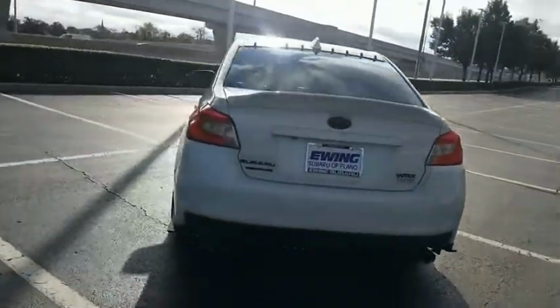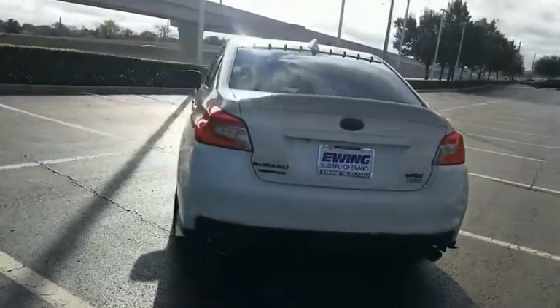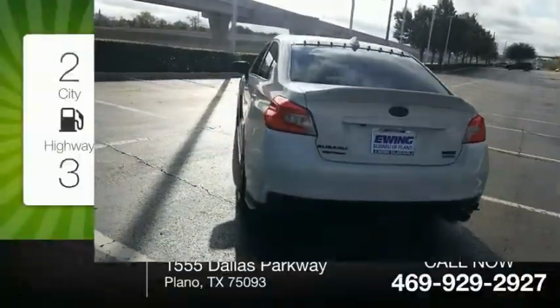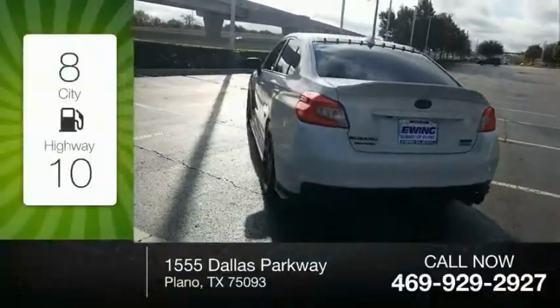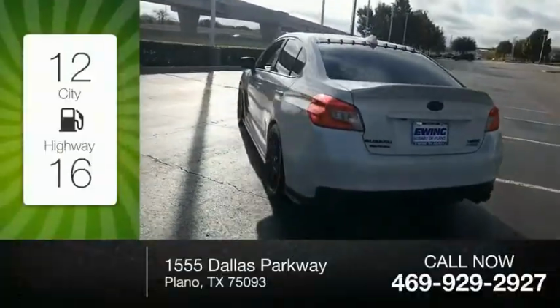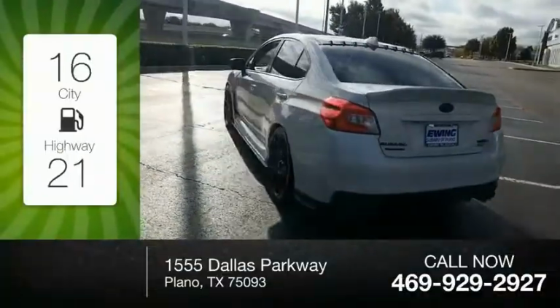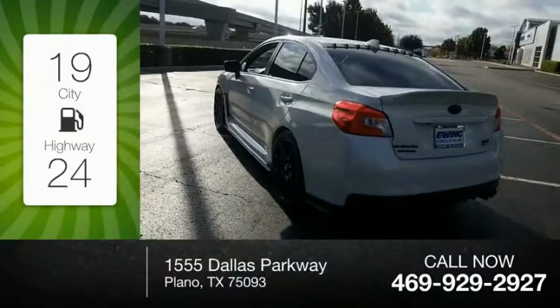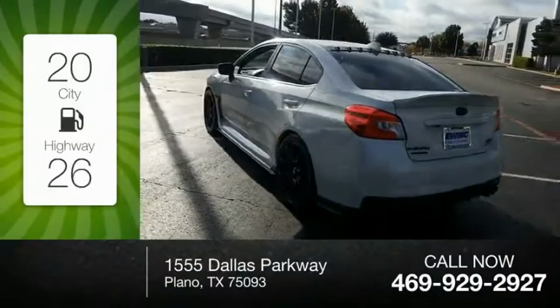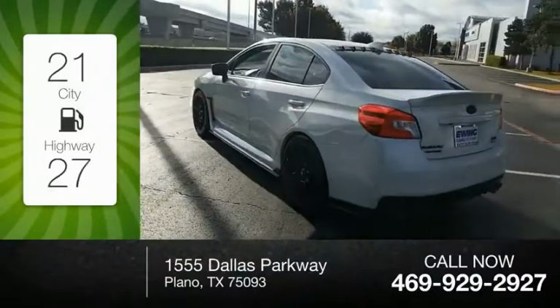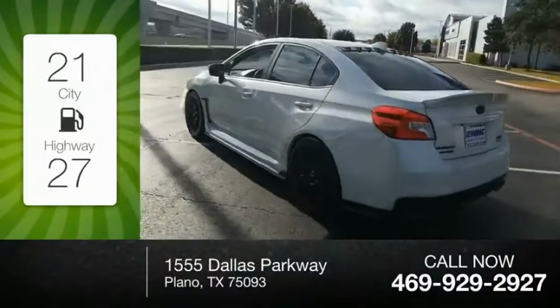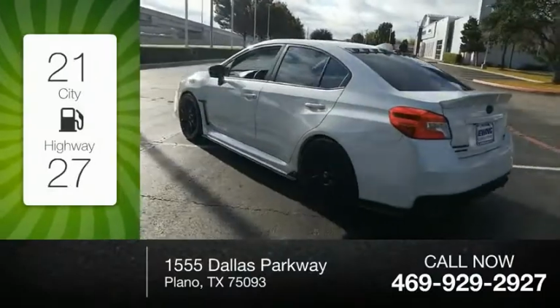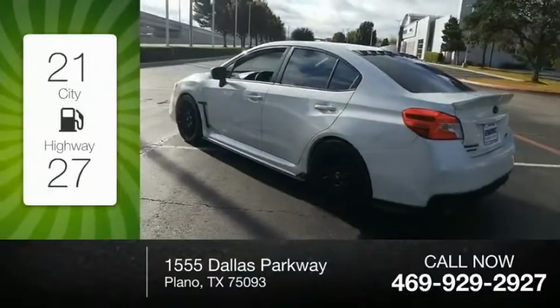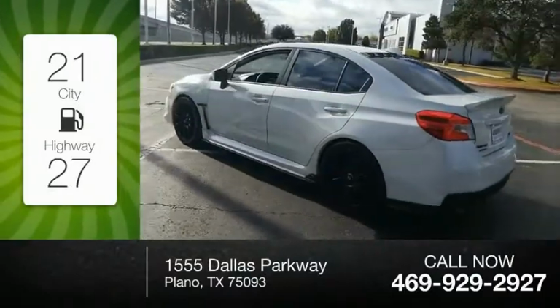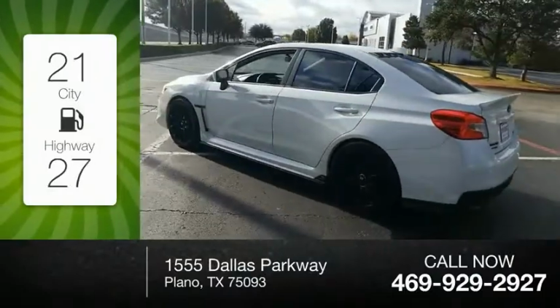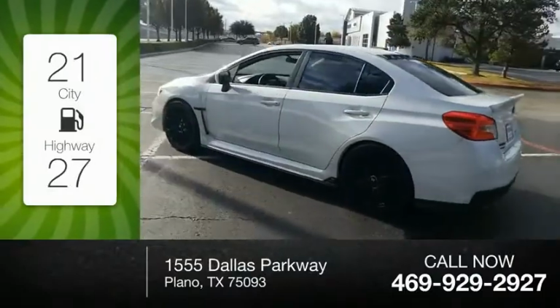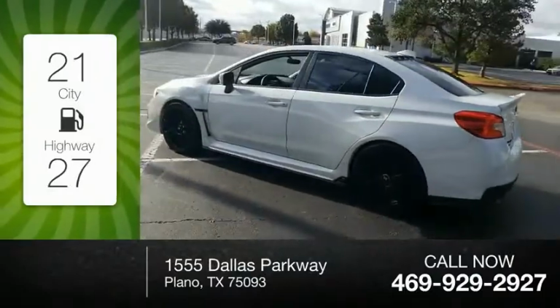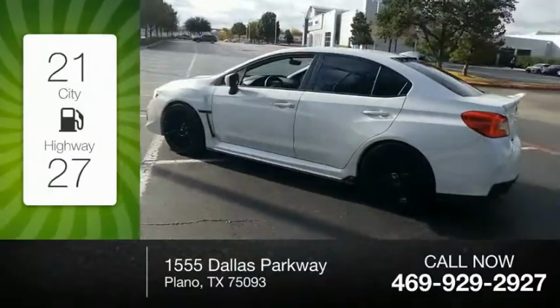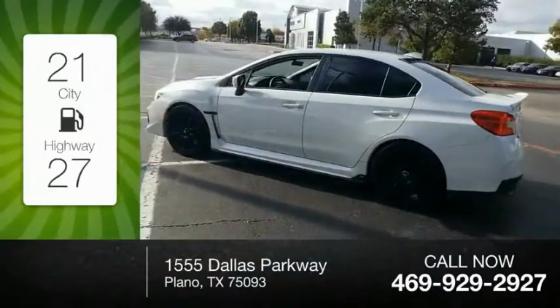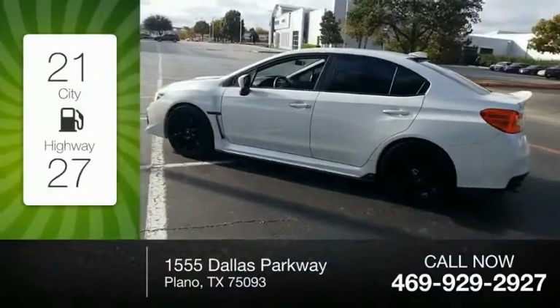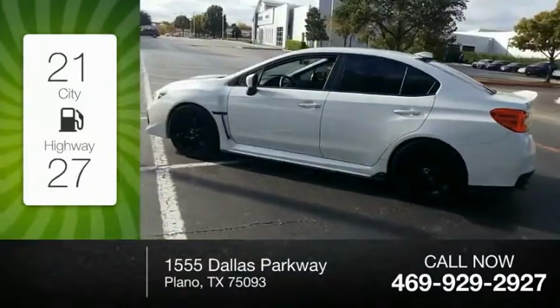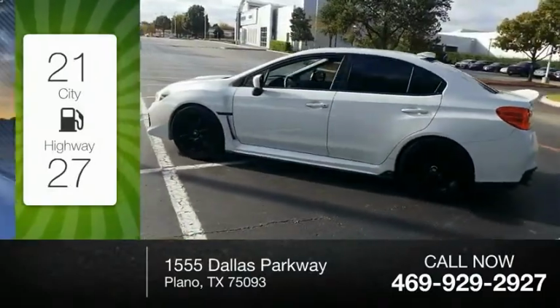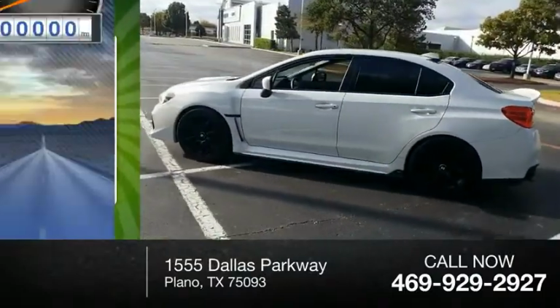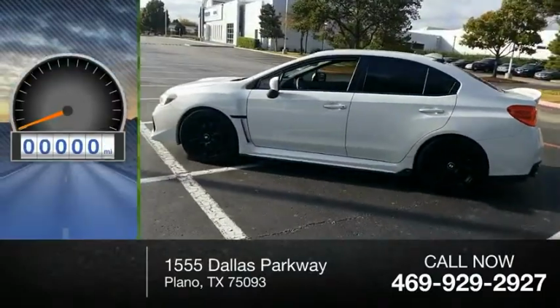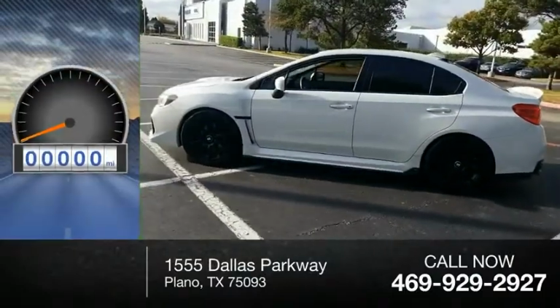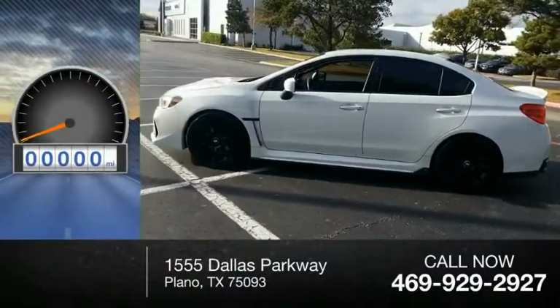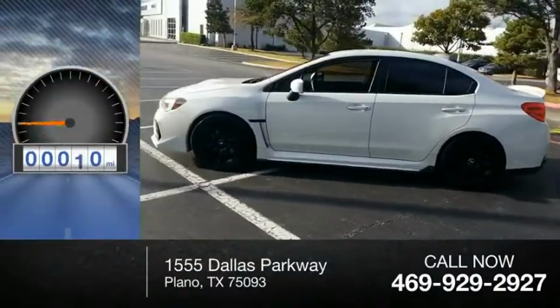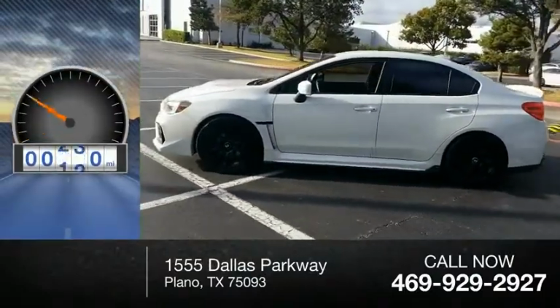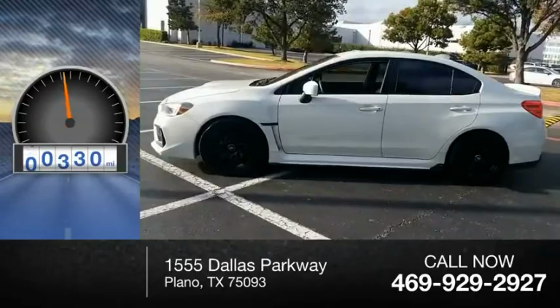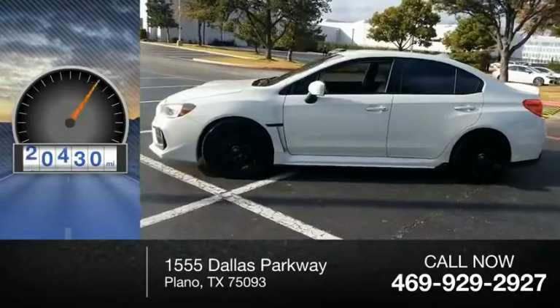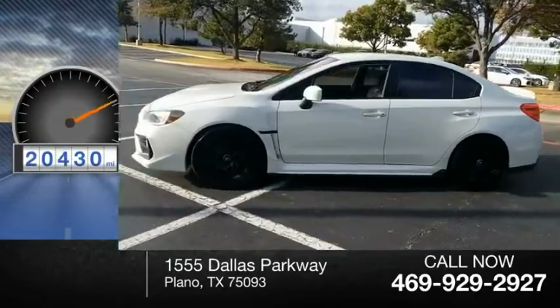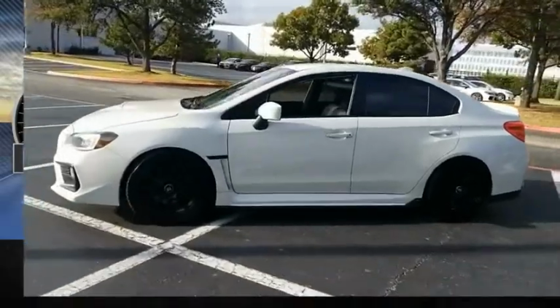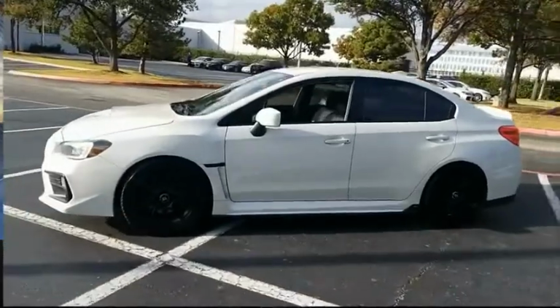Great fuel efficiency saves you money by requiring fewer trips to the gas station. This vehicle has less than 25,000 miles.